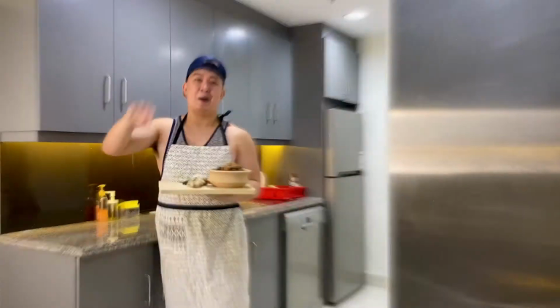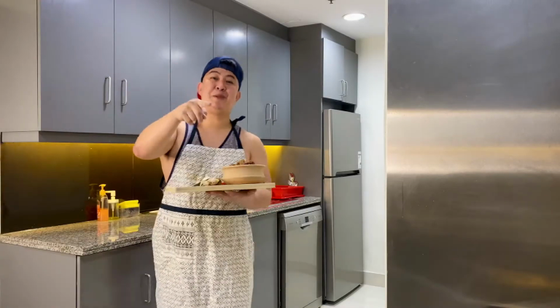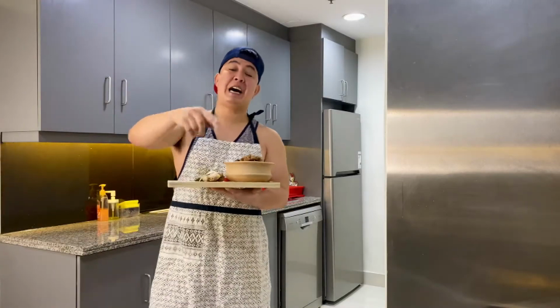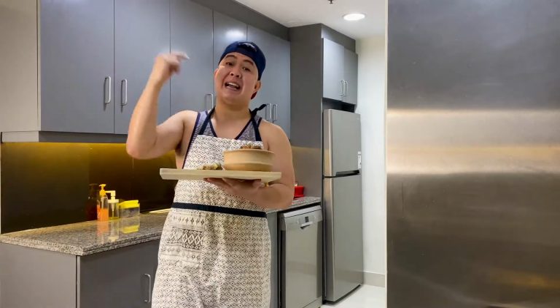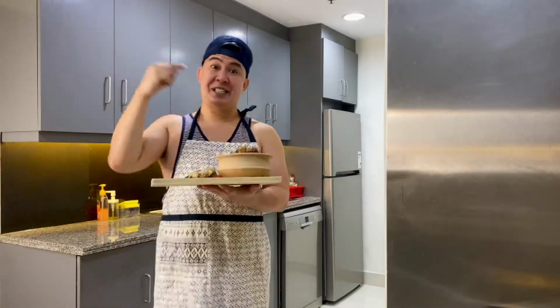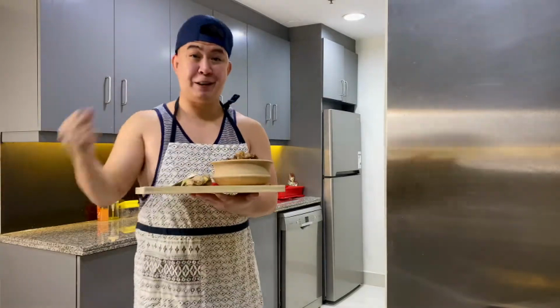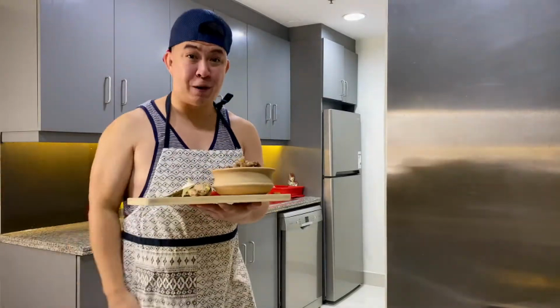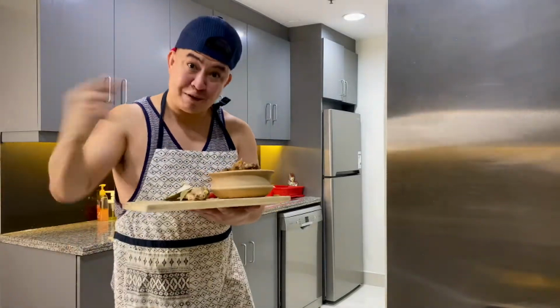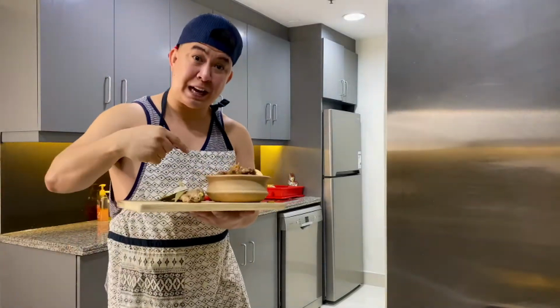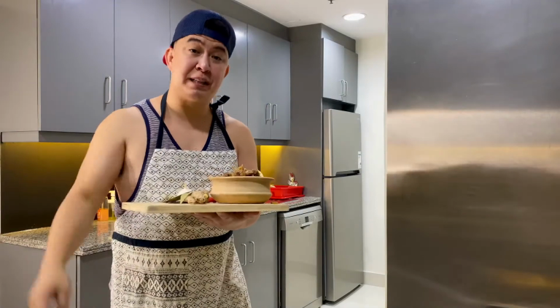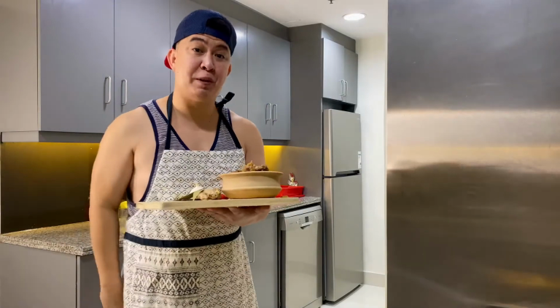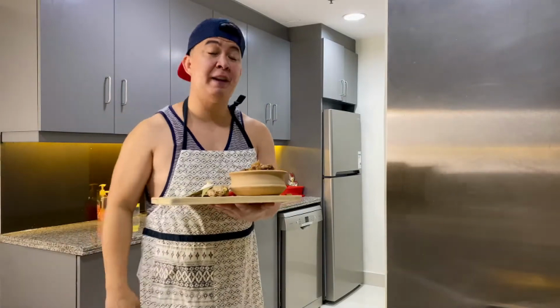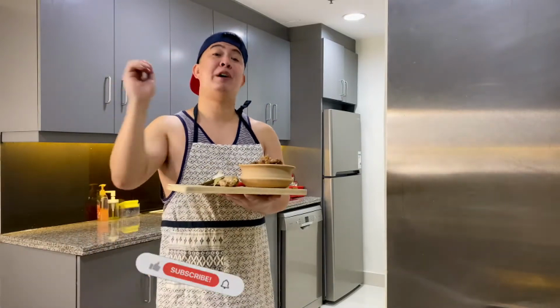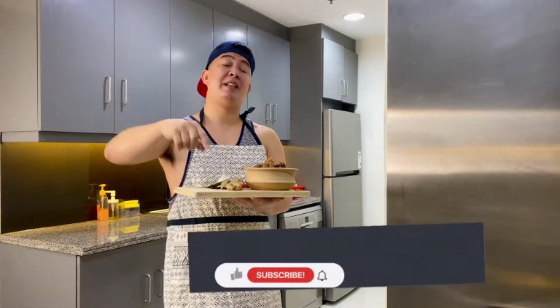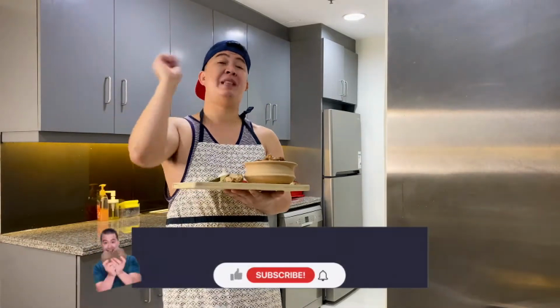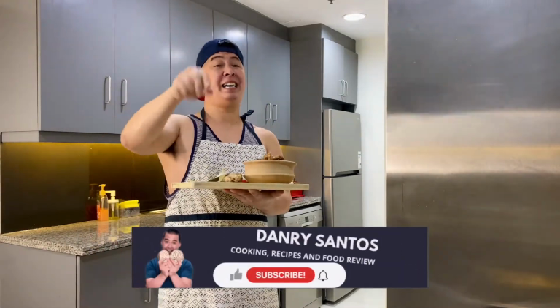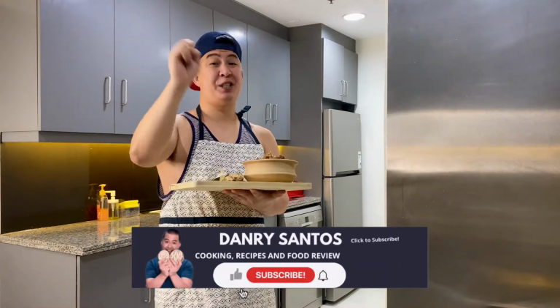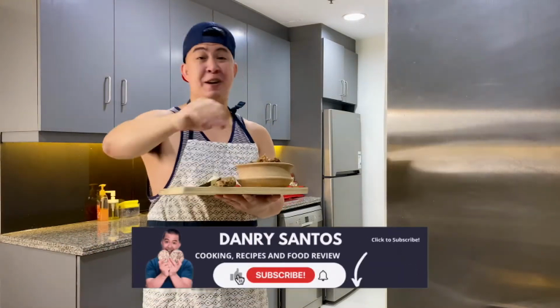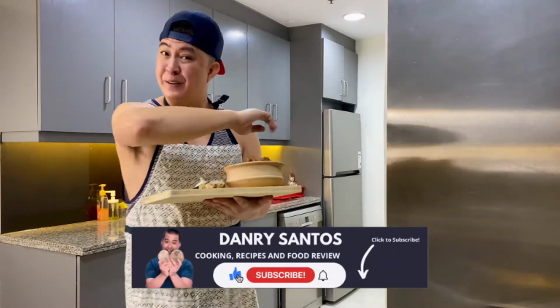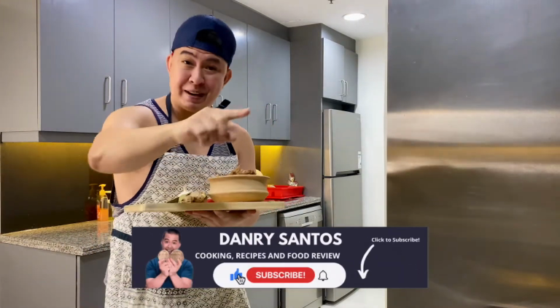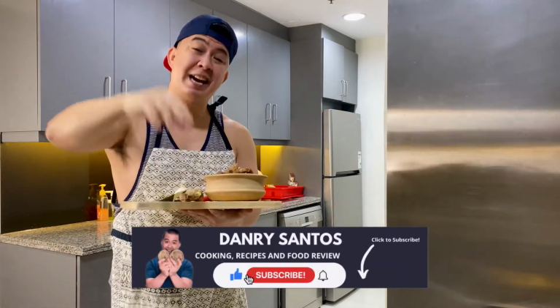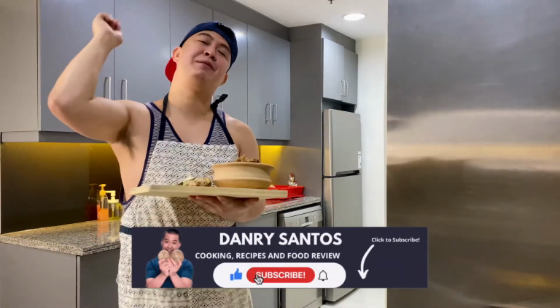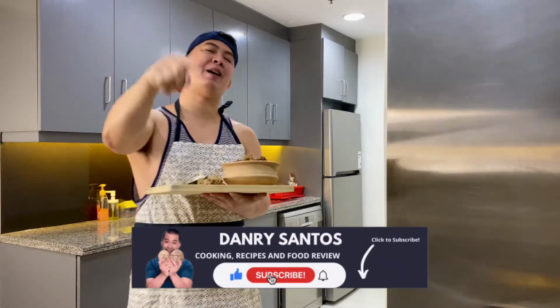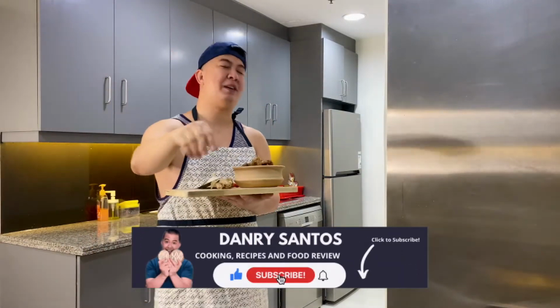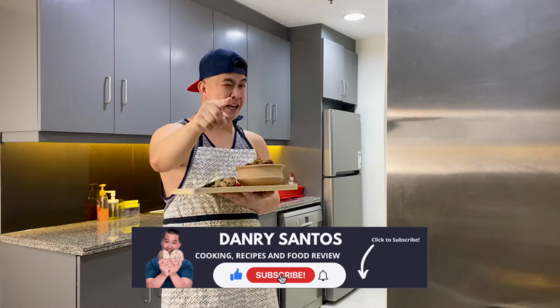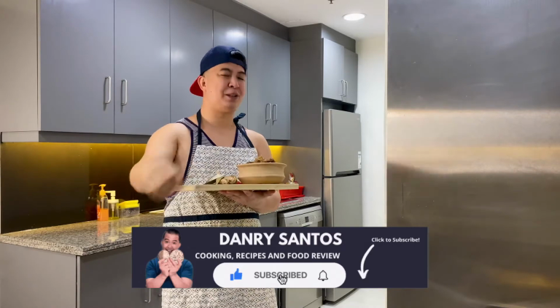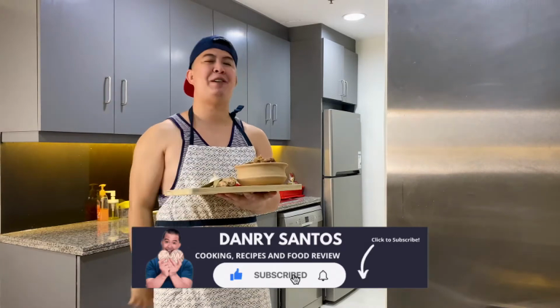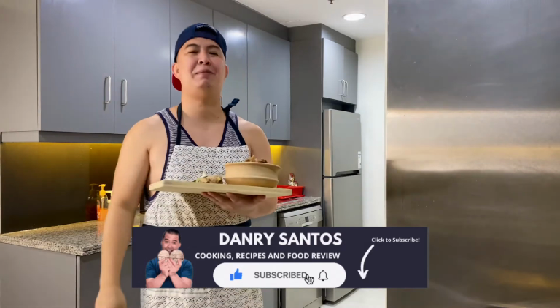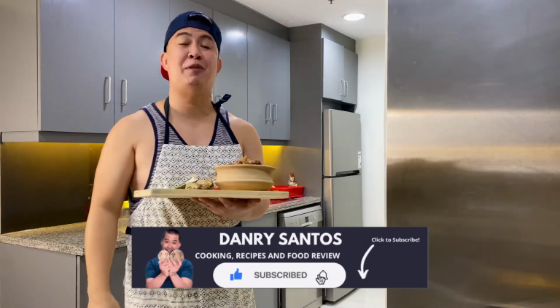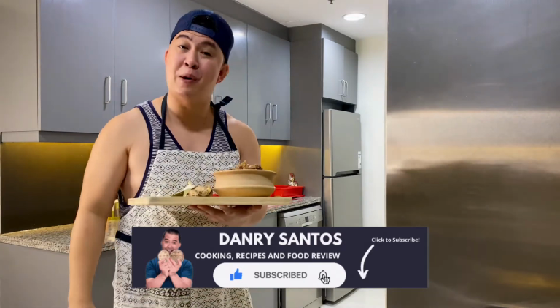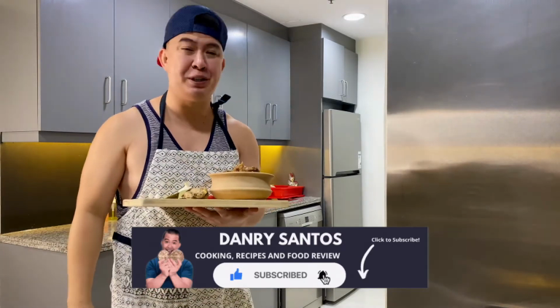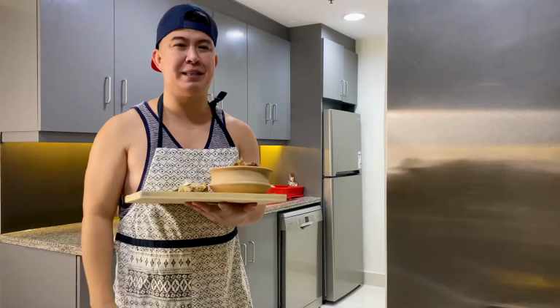Hope you like our classic chicken adobo. If you like our recipe for today, don't forget to like, share, comment, and subscribe. Click also the notification bell for more video recipes.